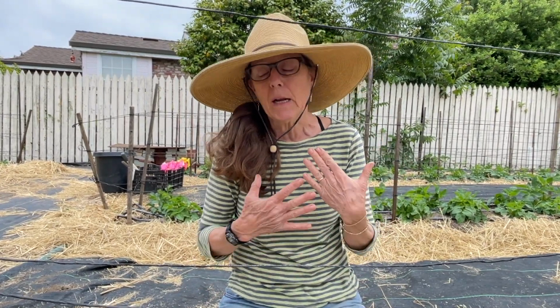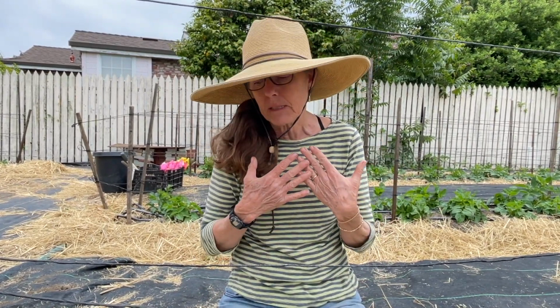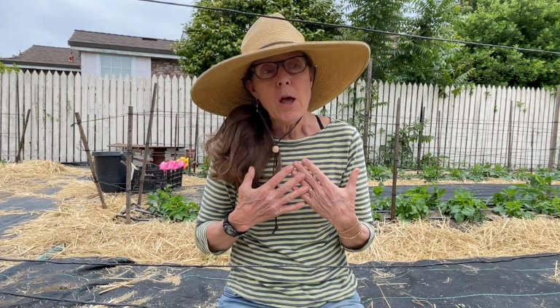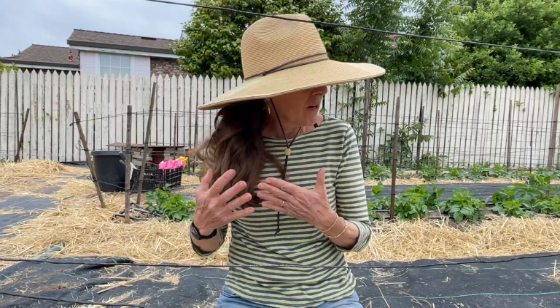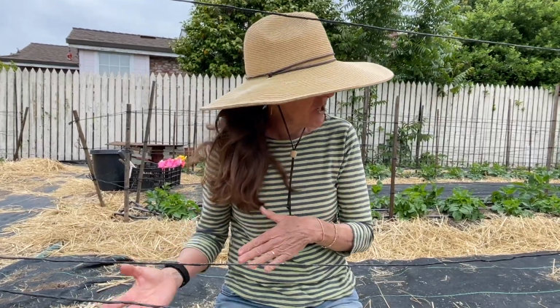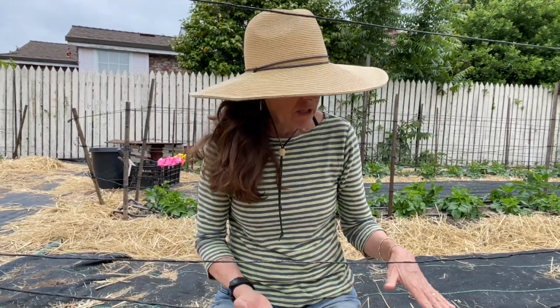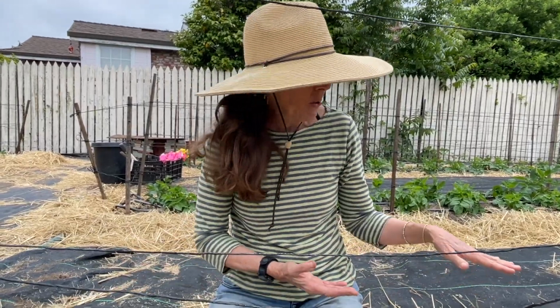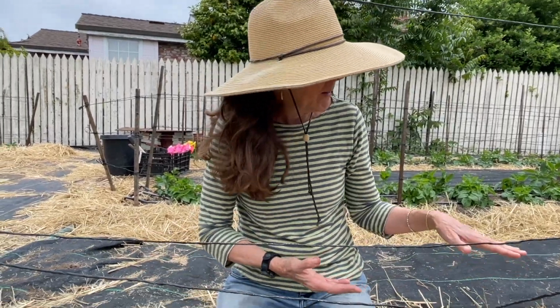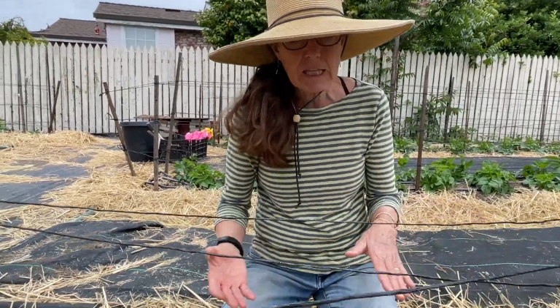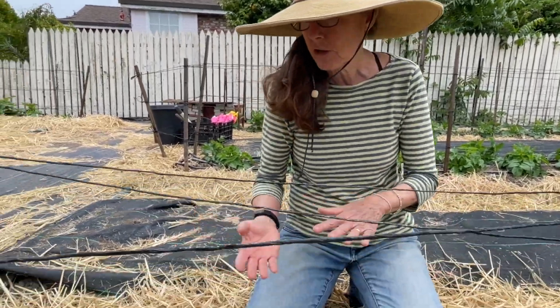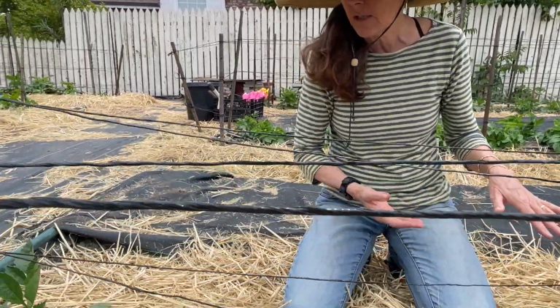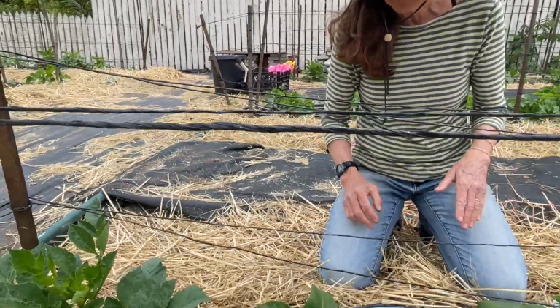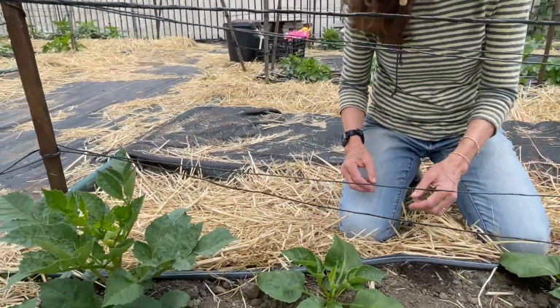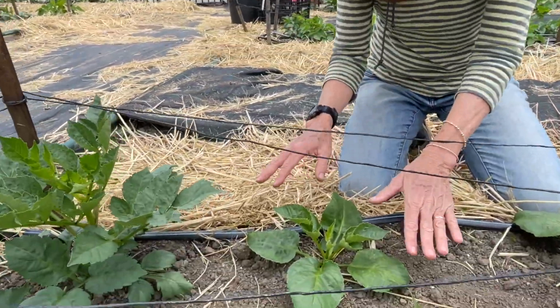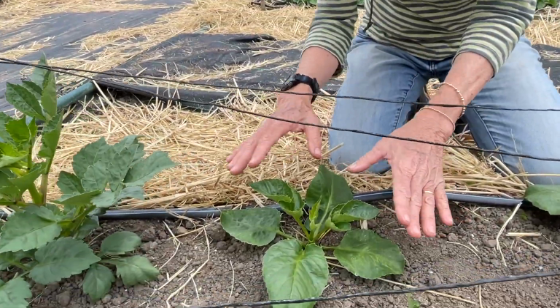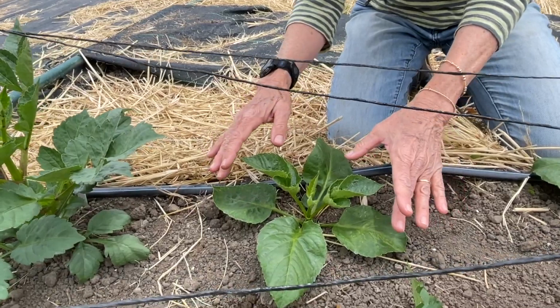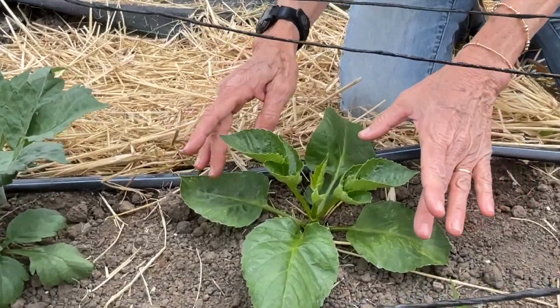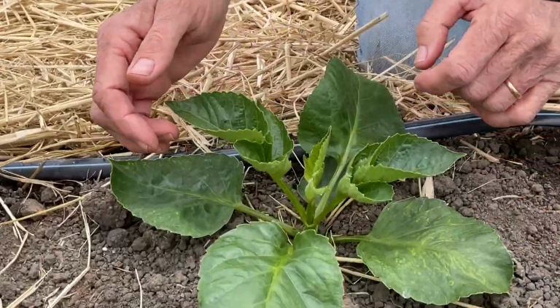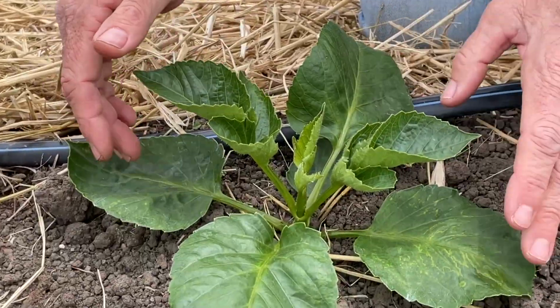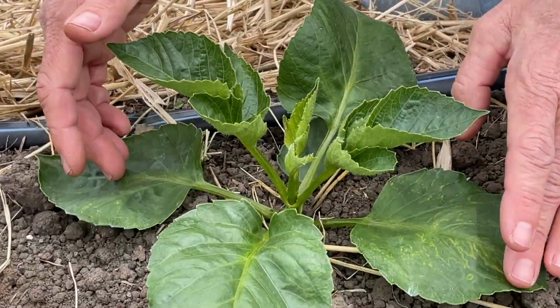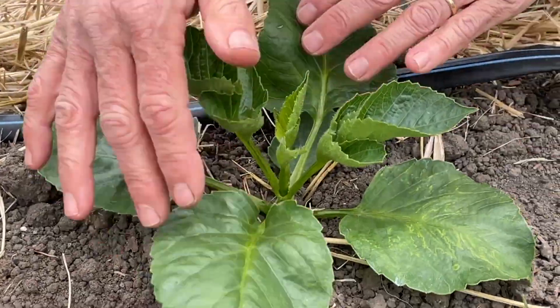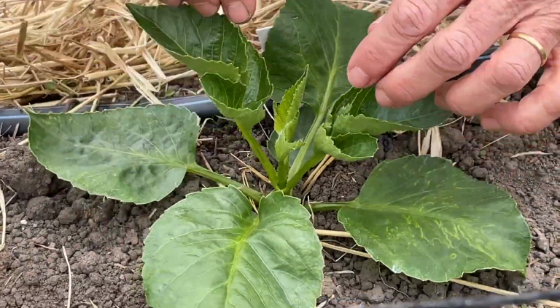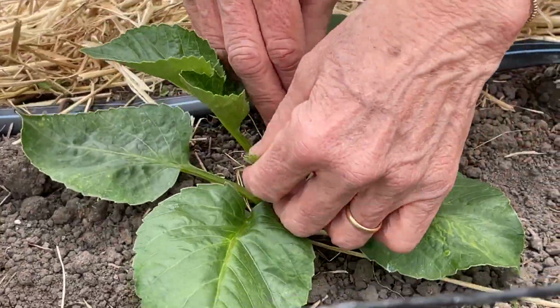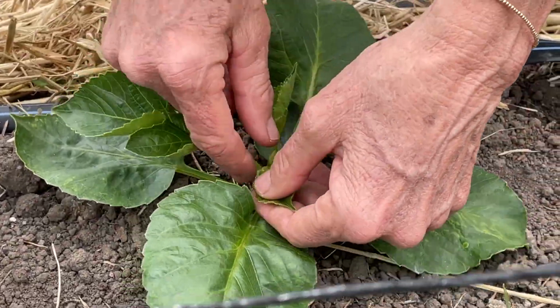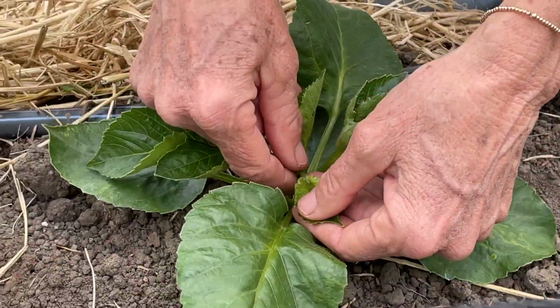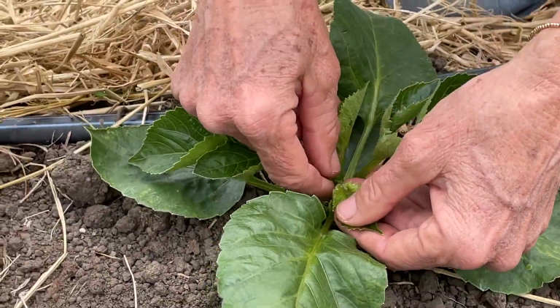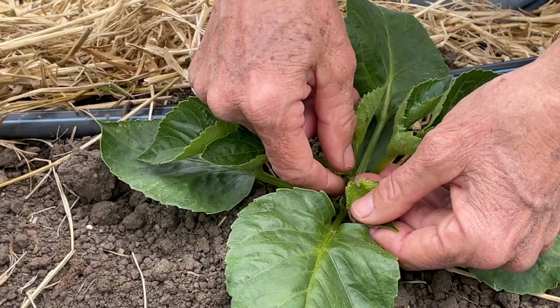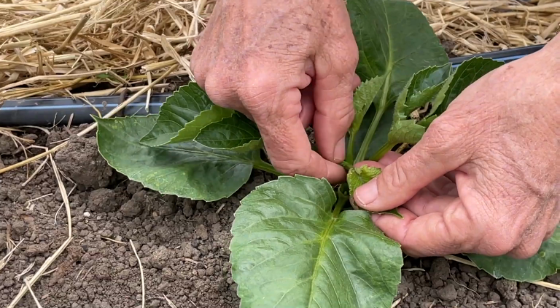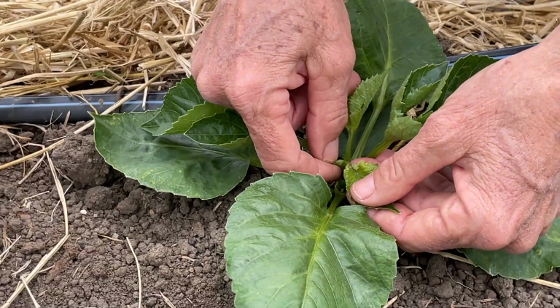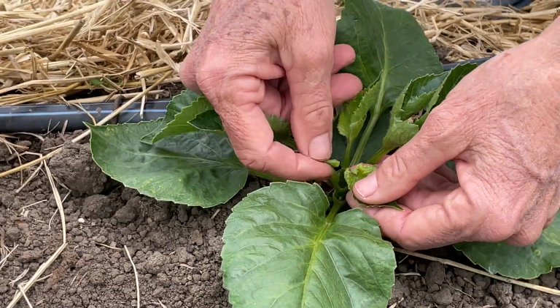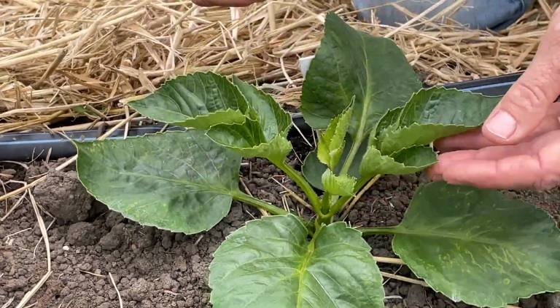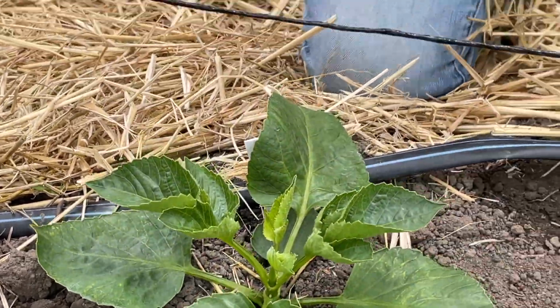I'm going to take you down this row. I think these first dahlias are cafe au lait. I'll show you the leaves — one, two, three, four — and then for larger ones like cafe au lait, you want four or five sets, so five sets.